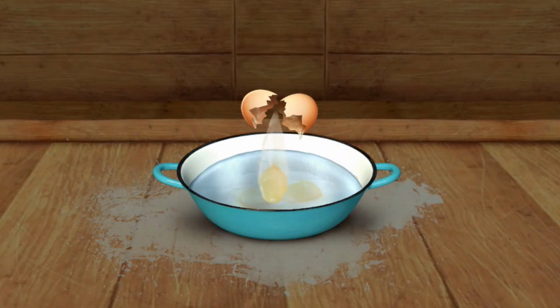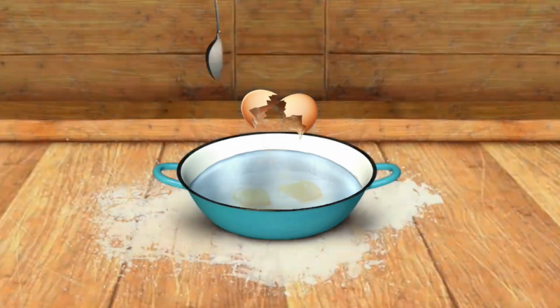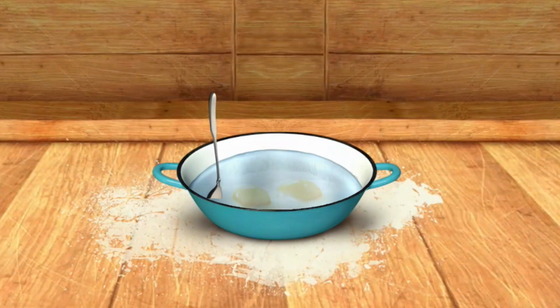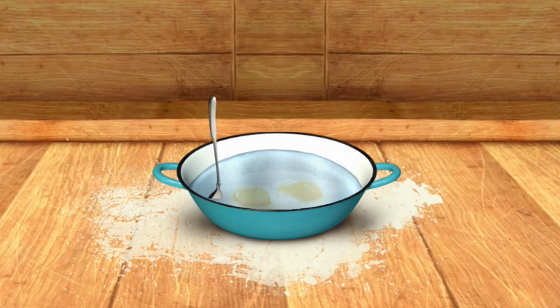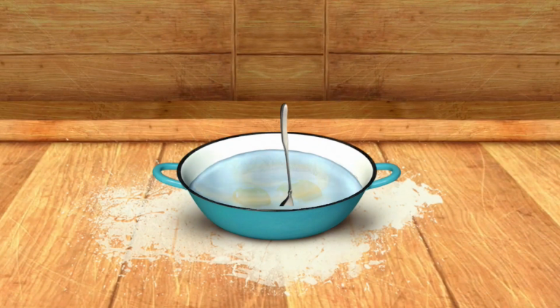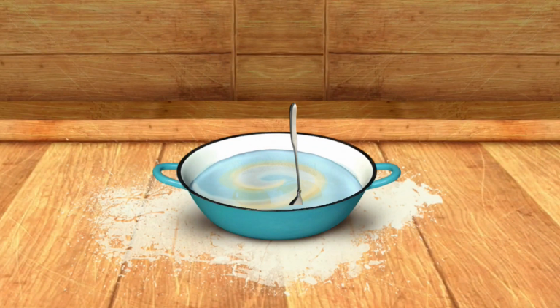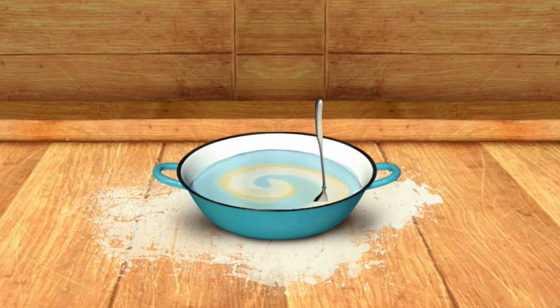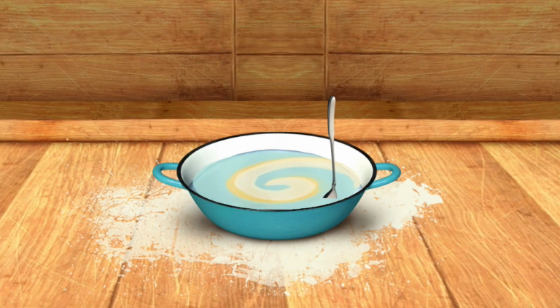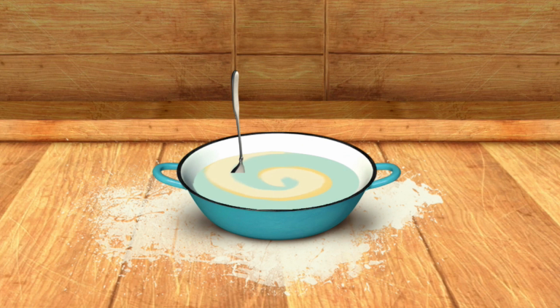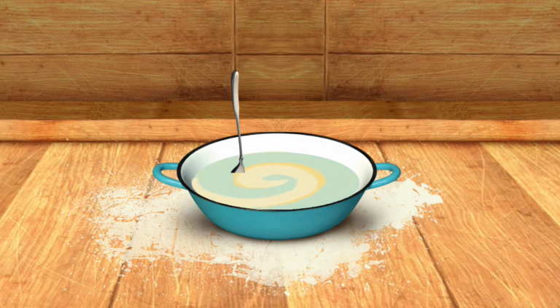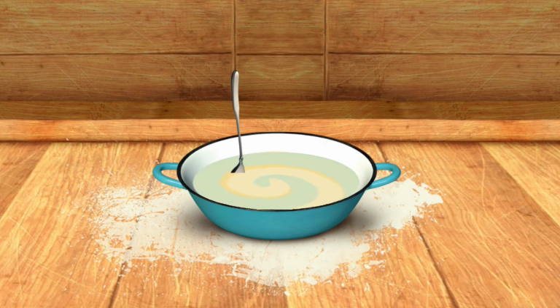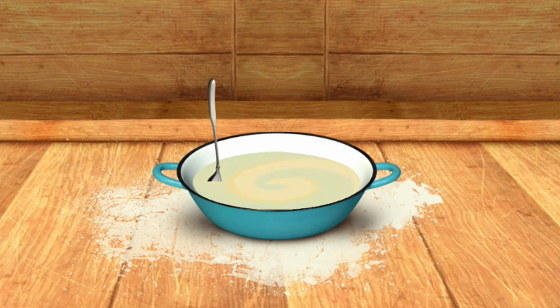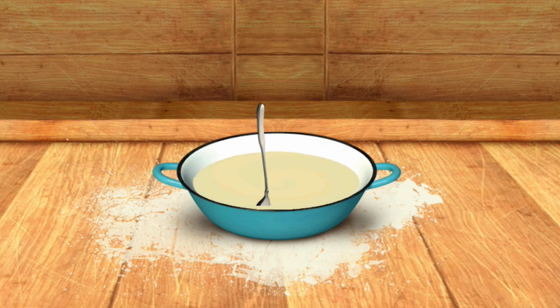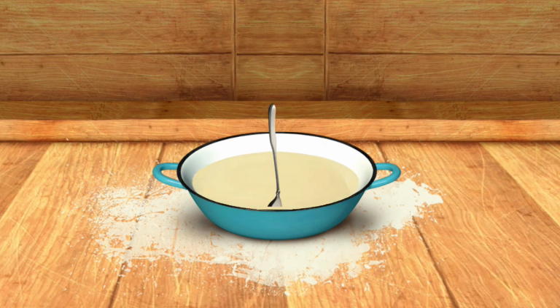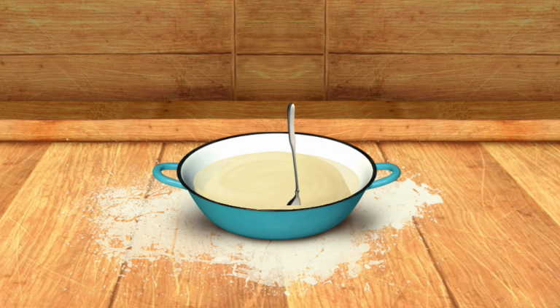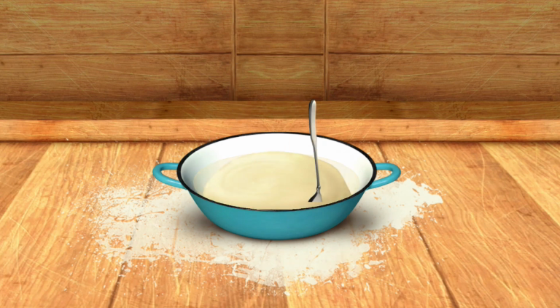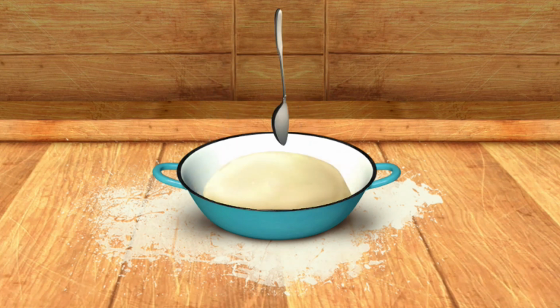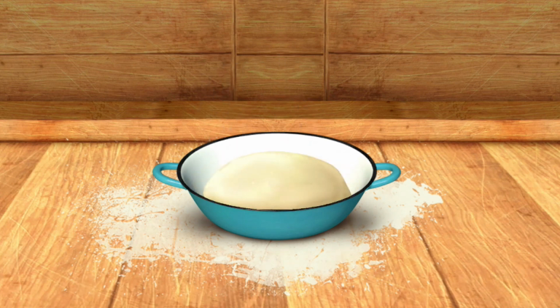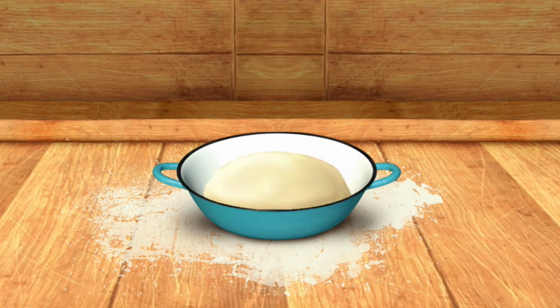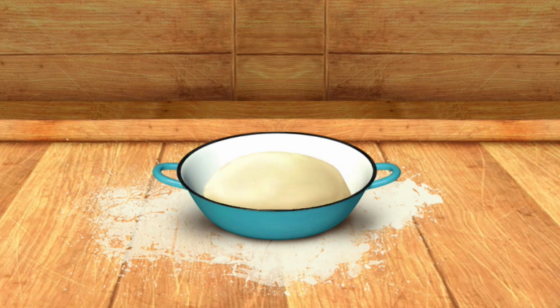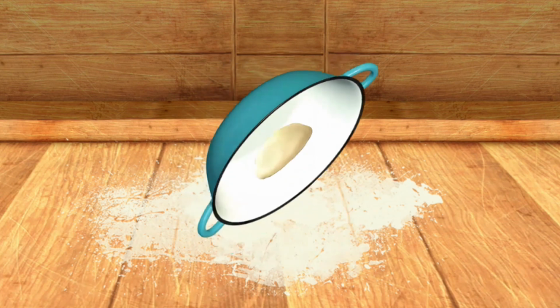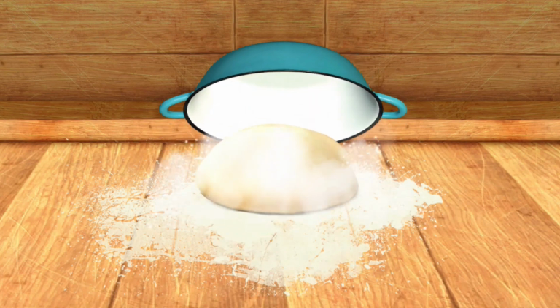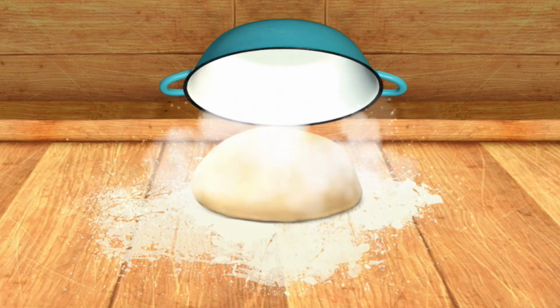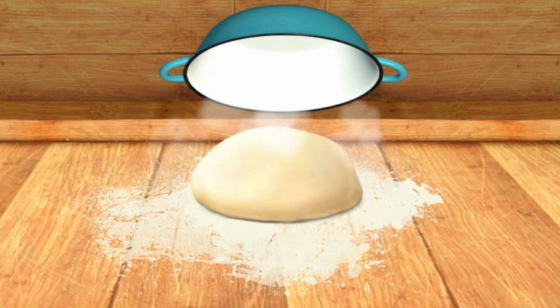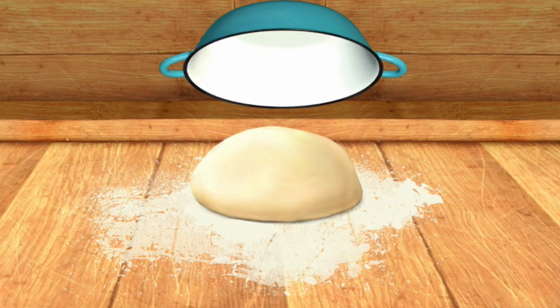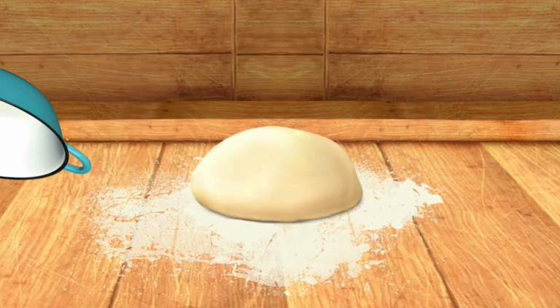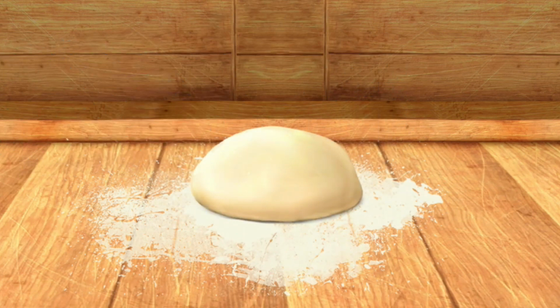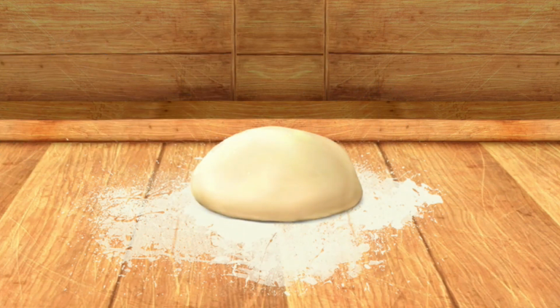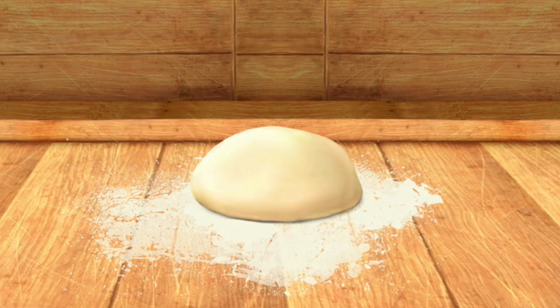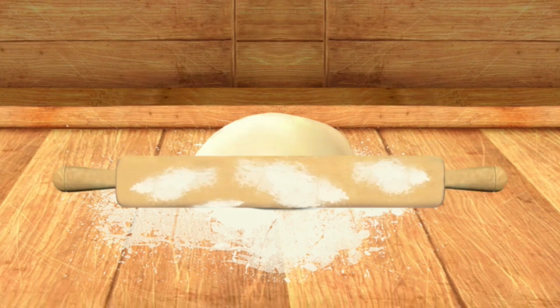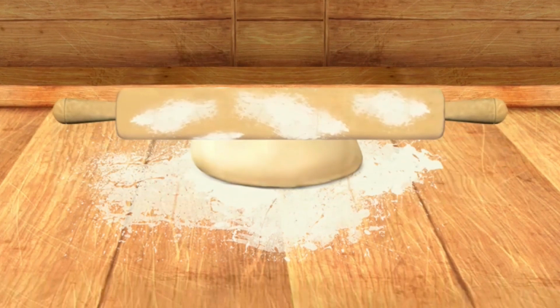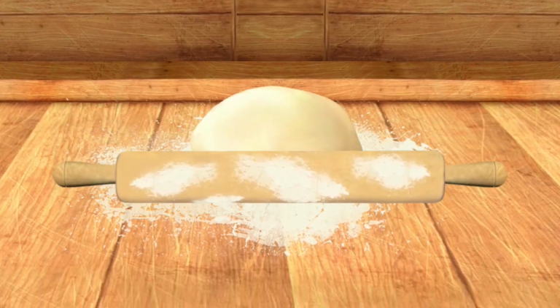Good. The dough is ready. Now let's mix everything. Let's flatten it now.